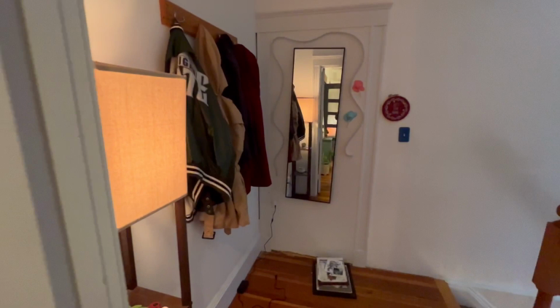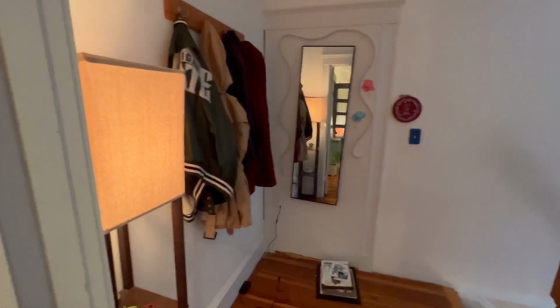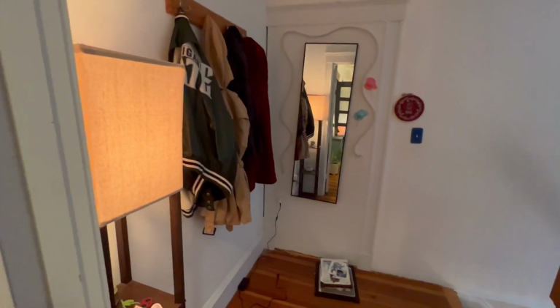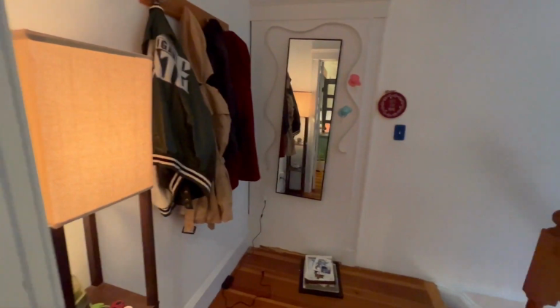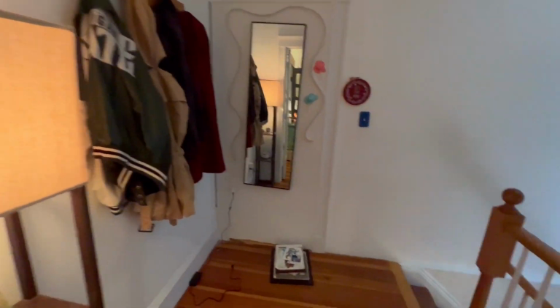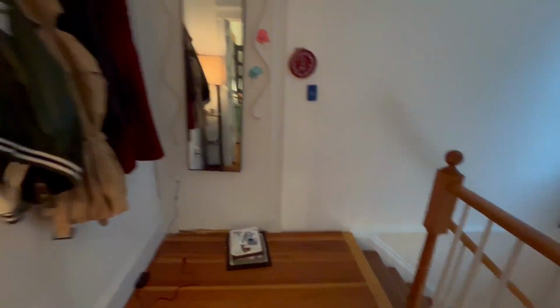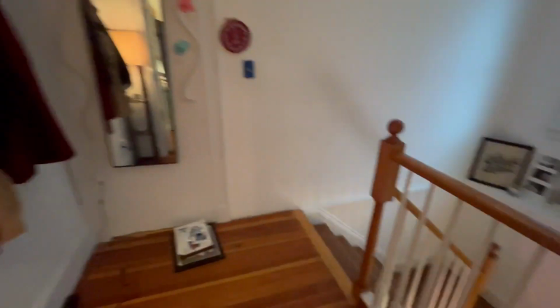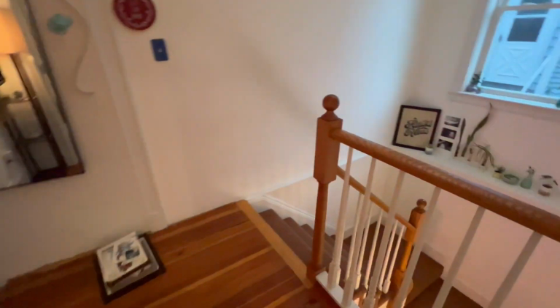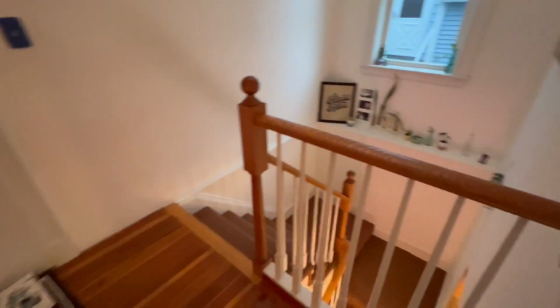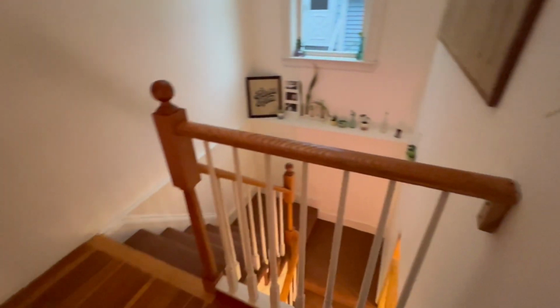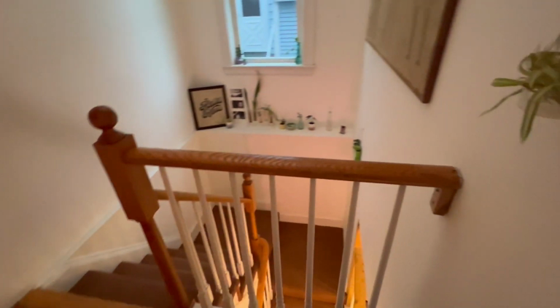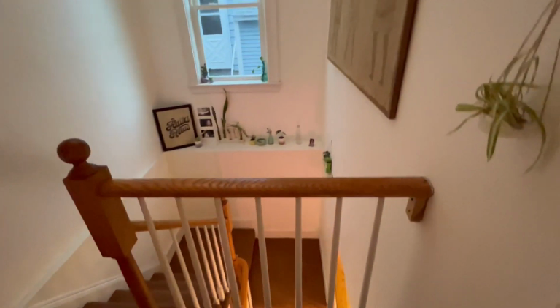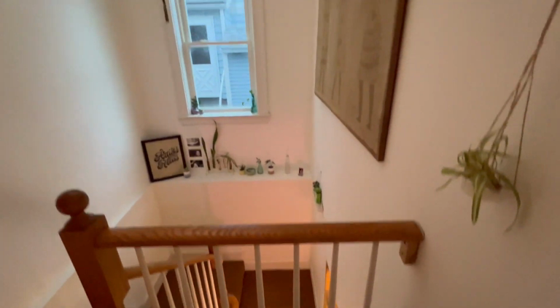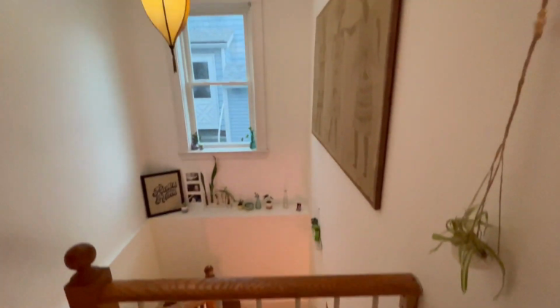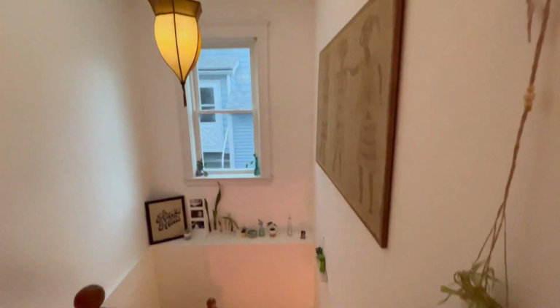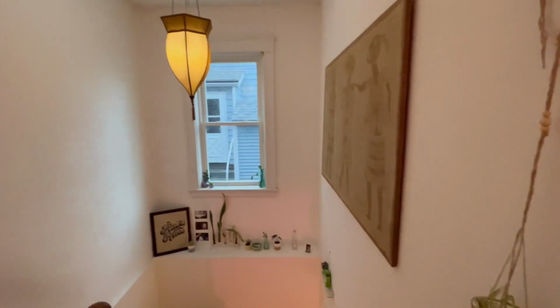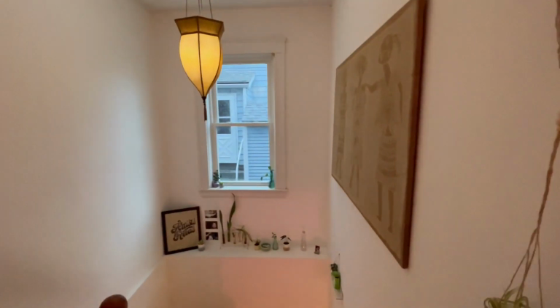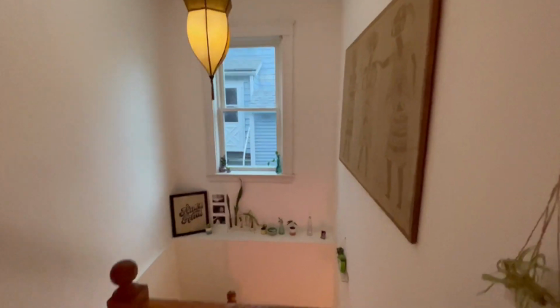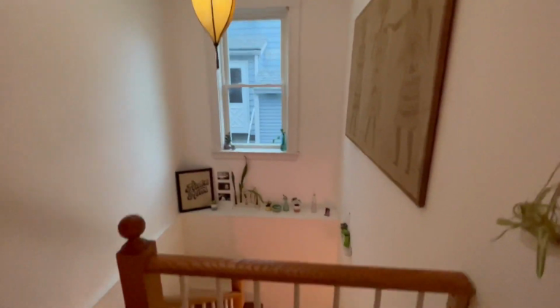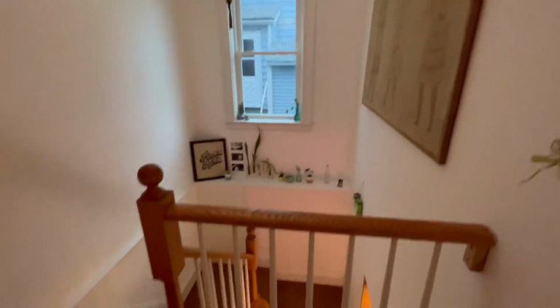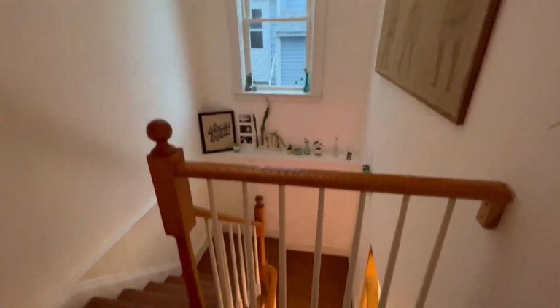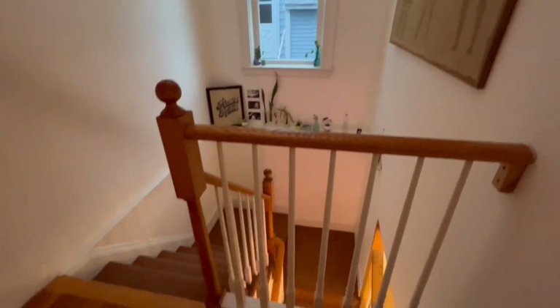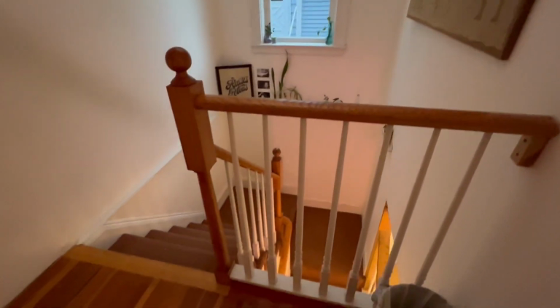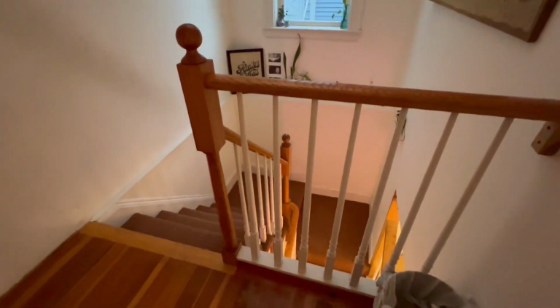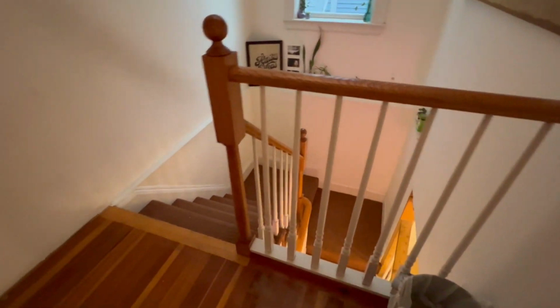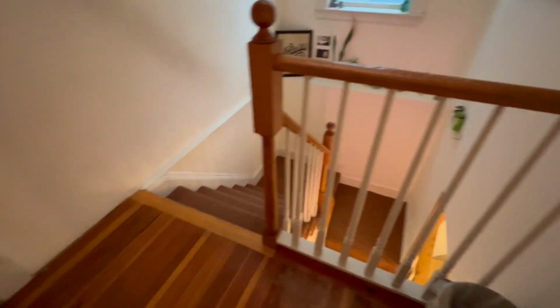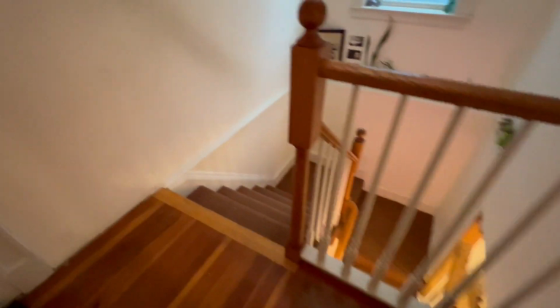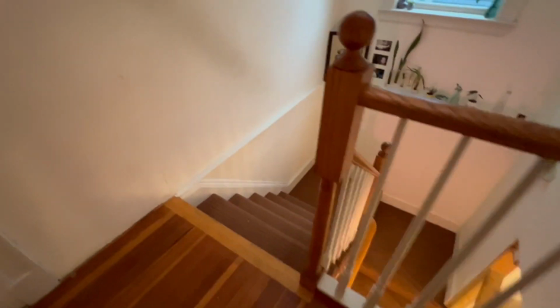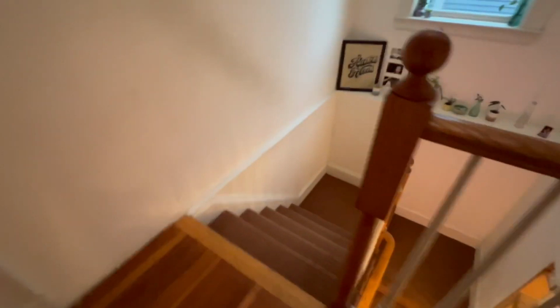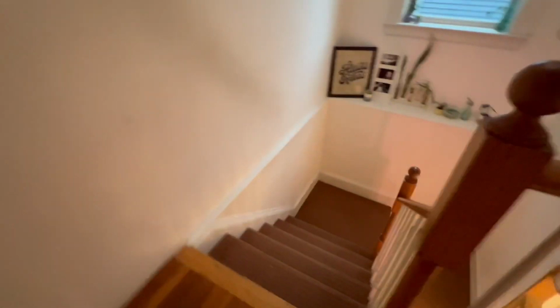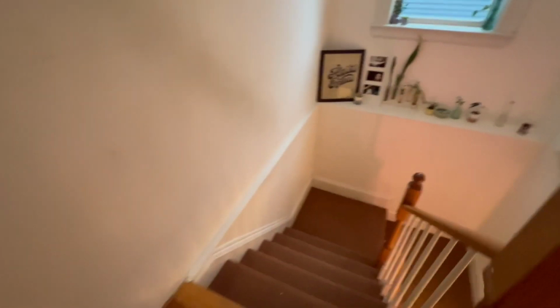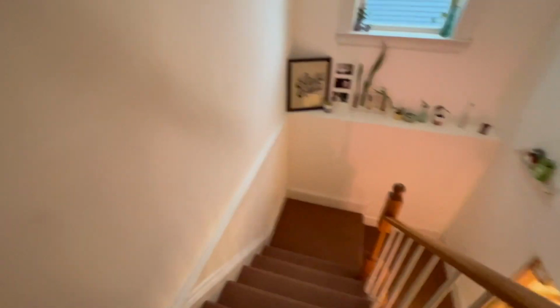Look at this charming space. Going downstairs.